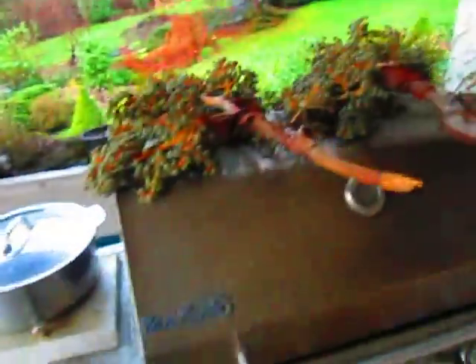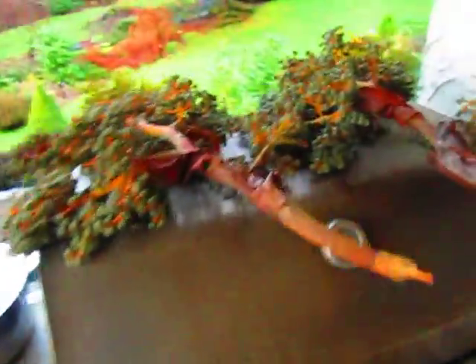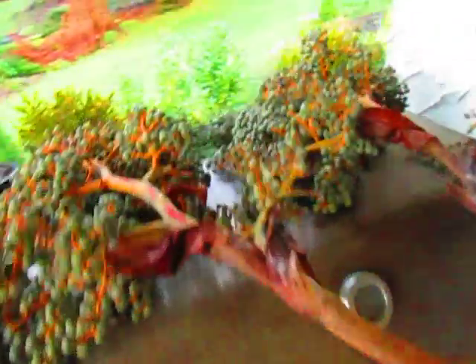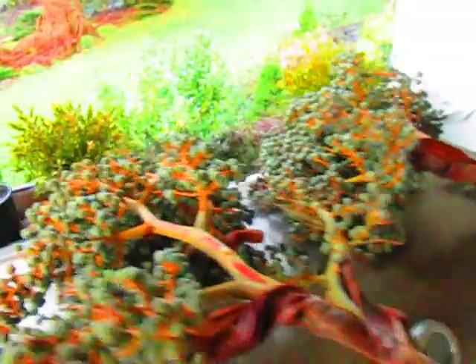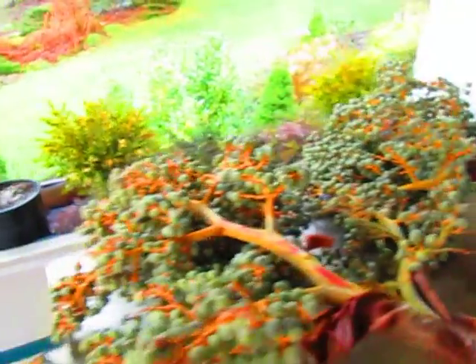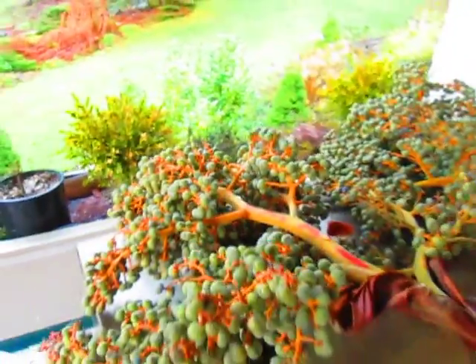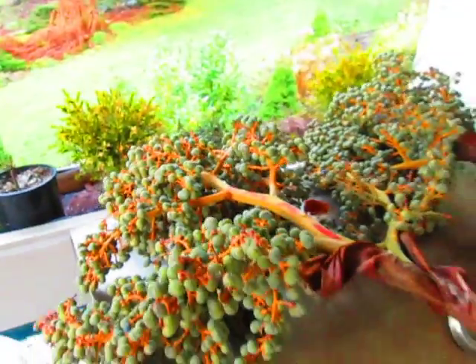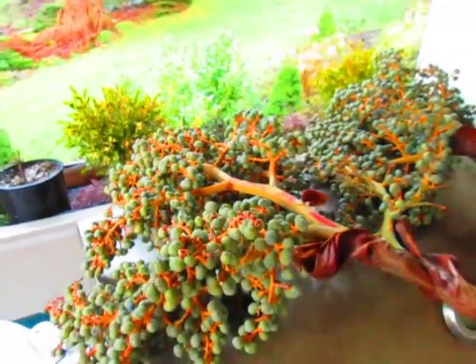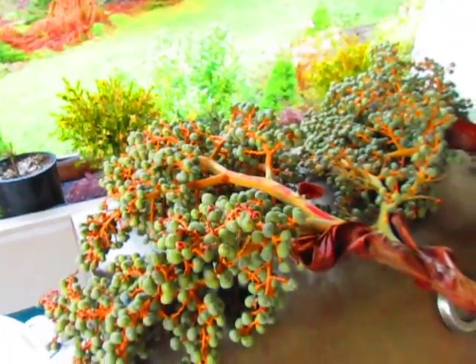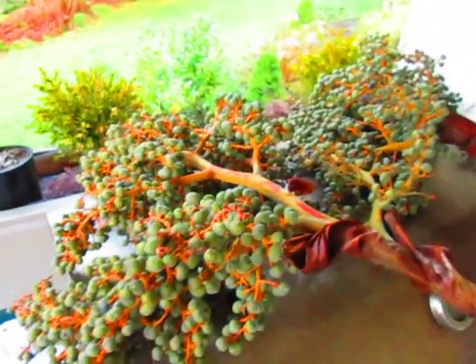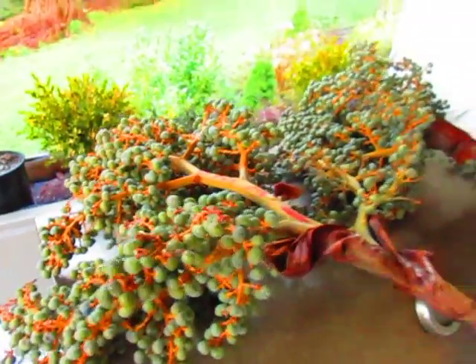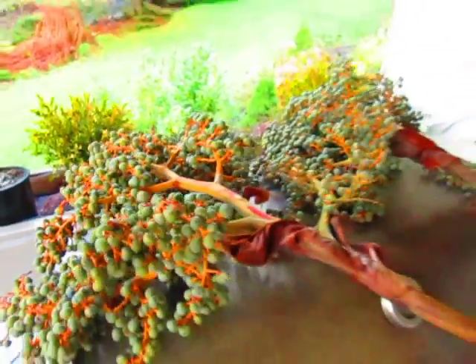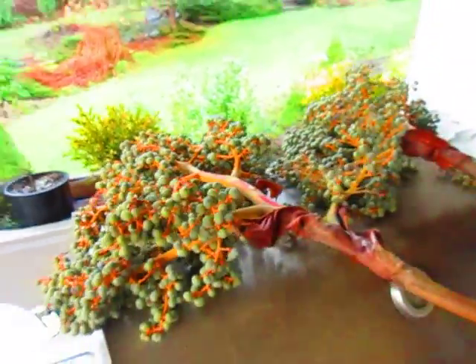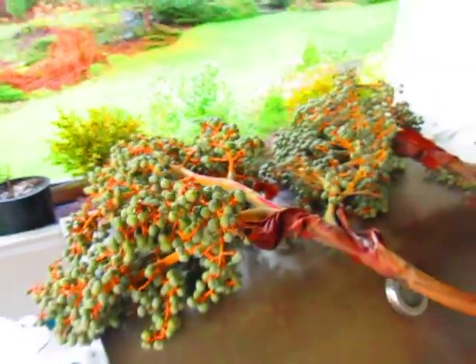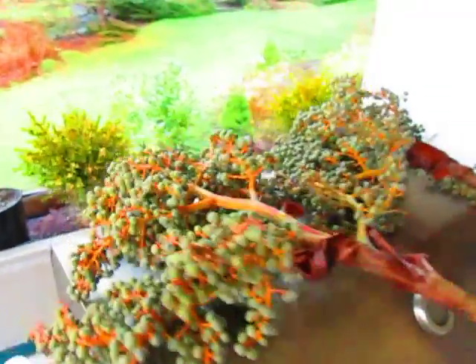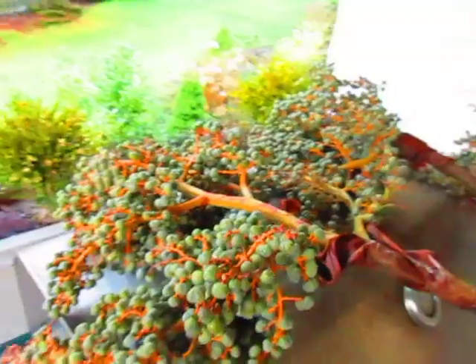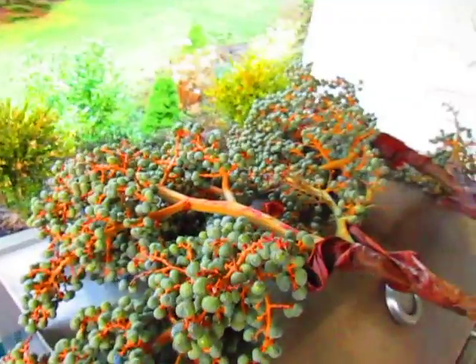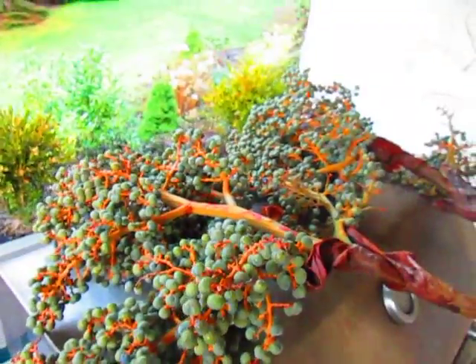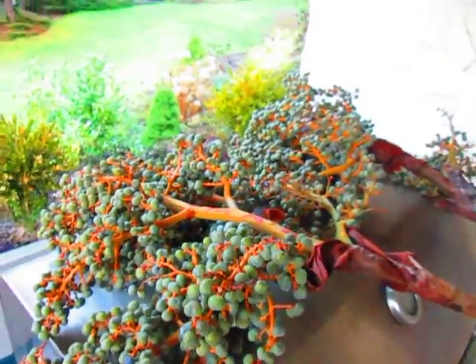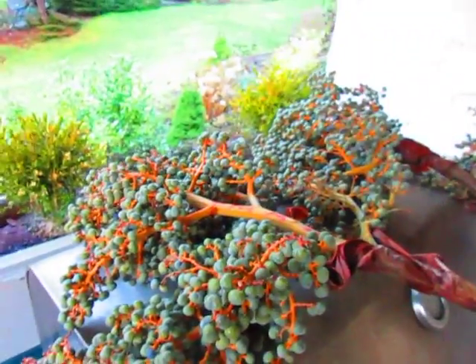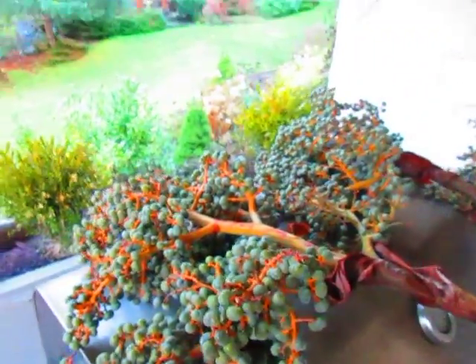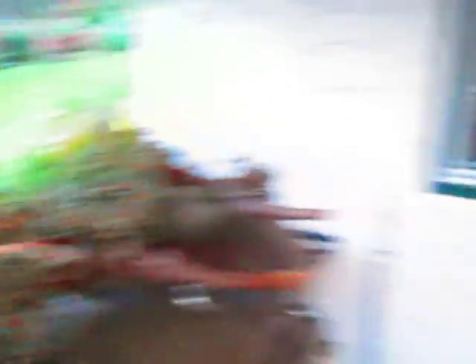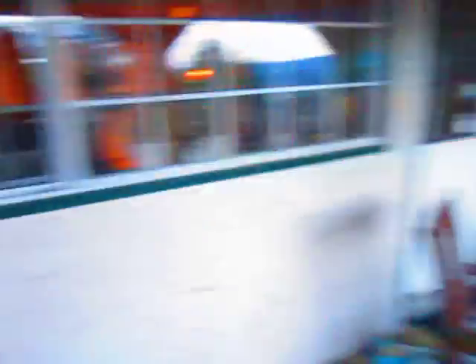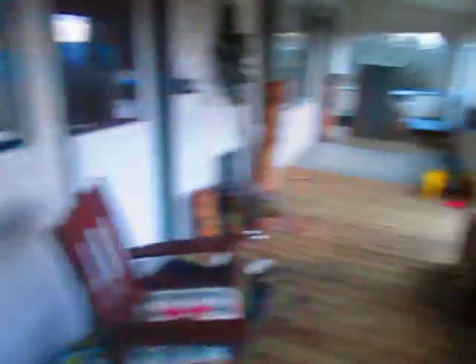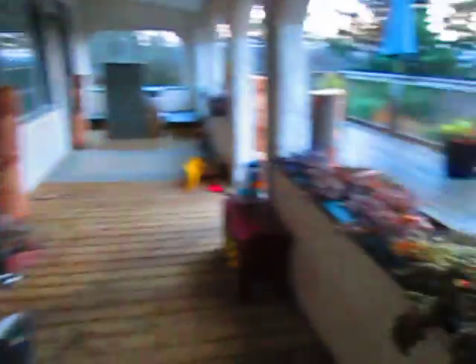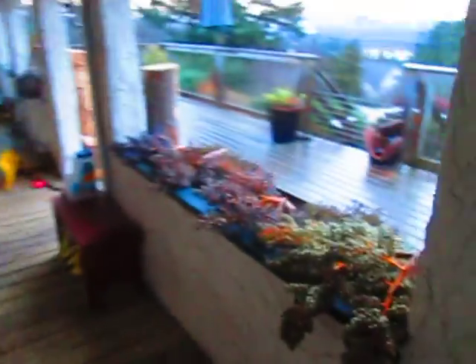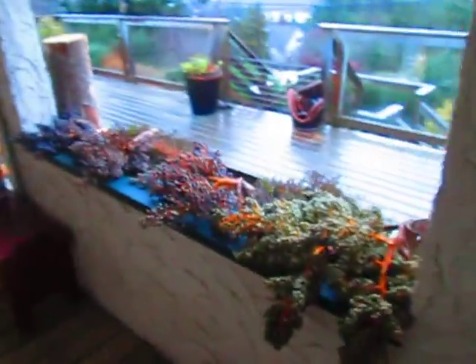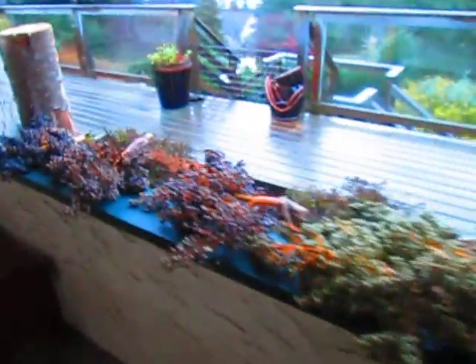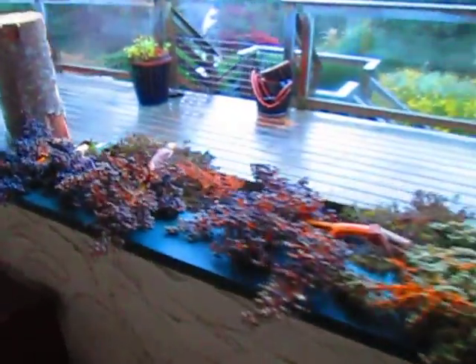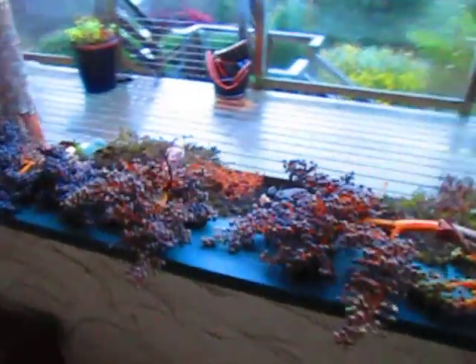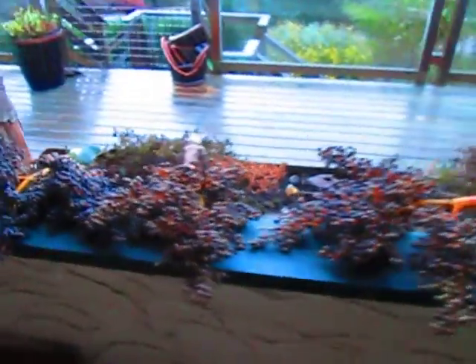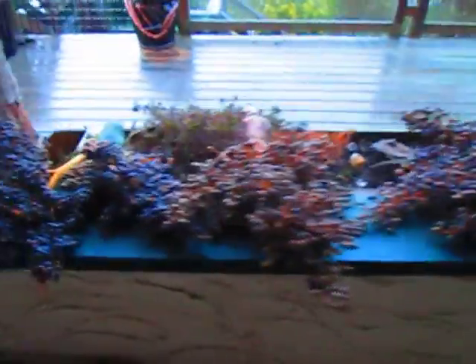These are Trachycarpus Wagnerianus seeds — a smaller leaf, frond version of the Fortunae with stiffer fronds. And these are from town.